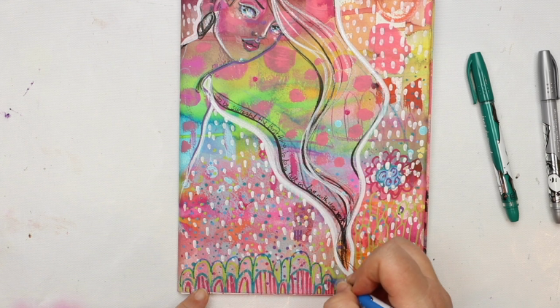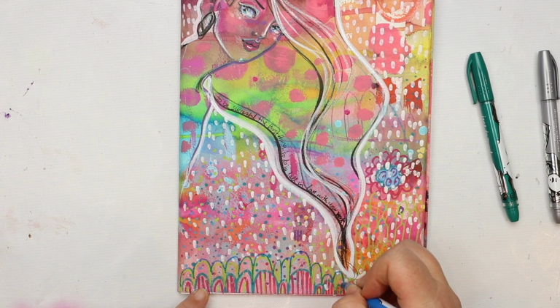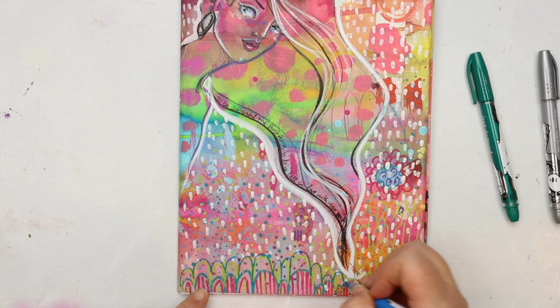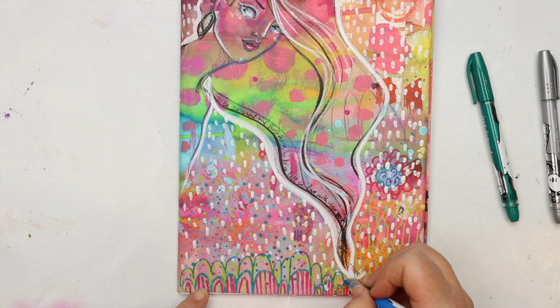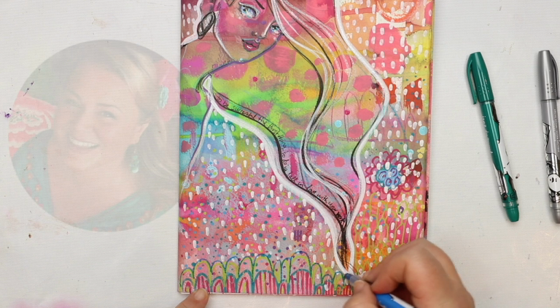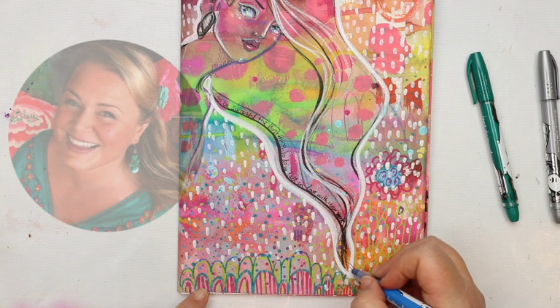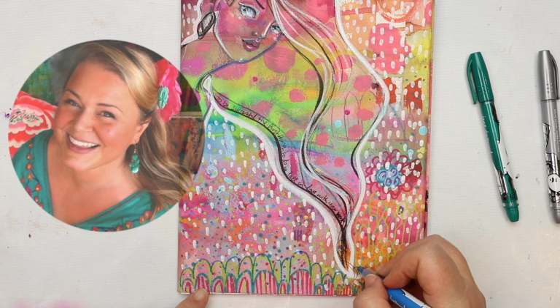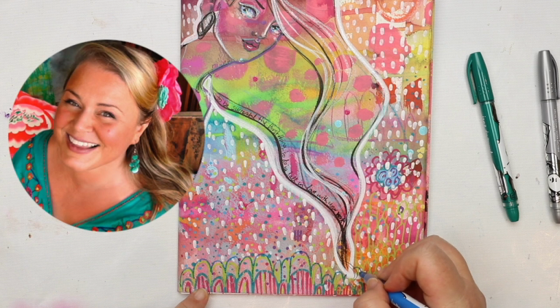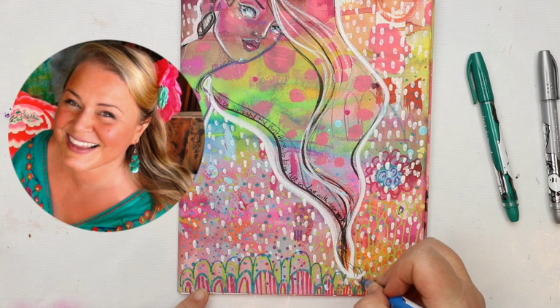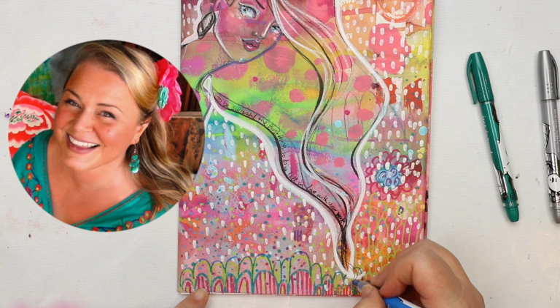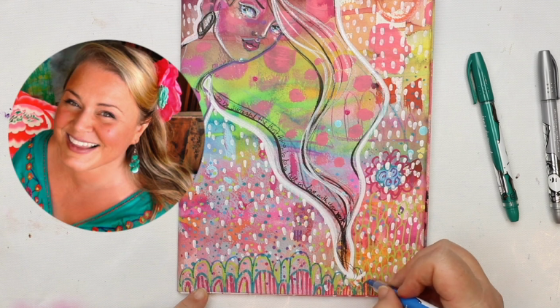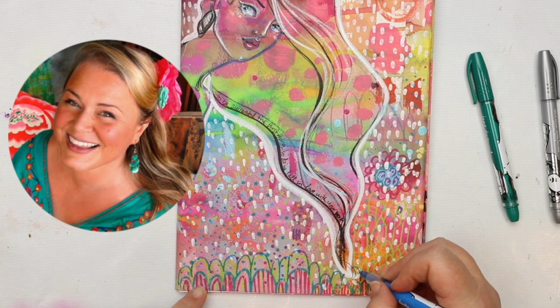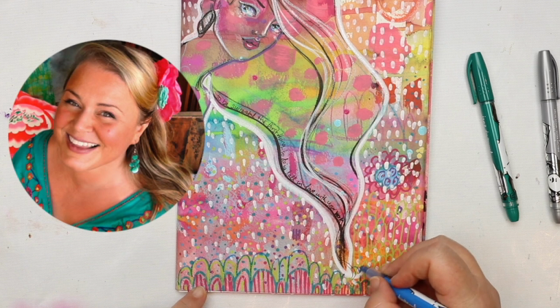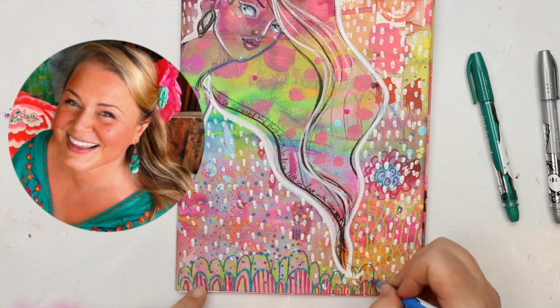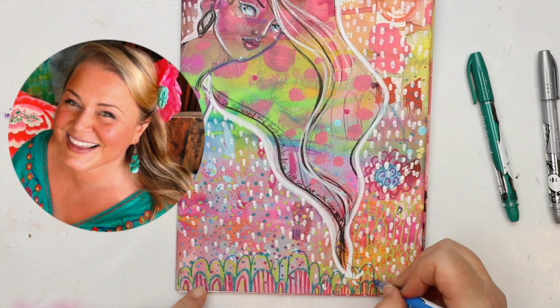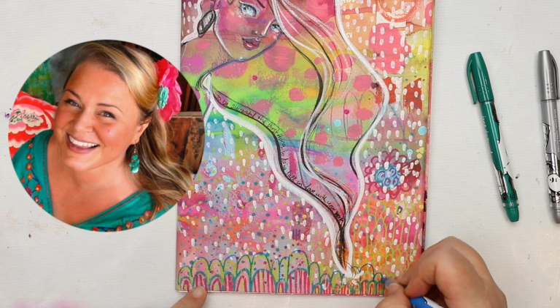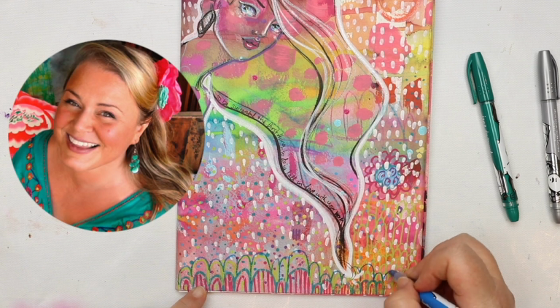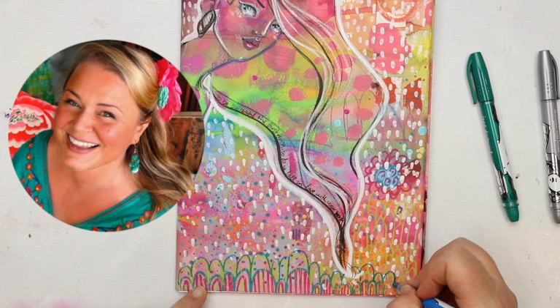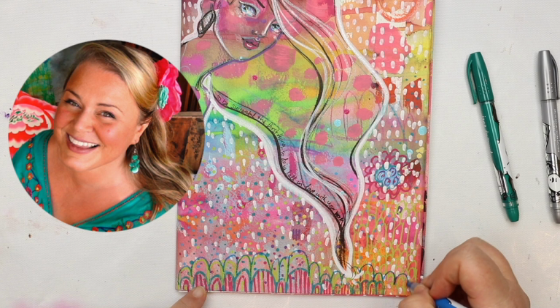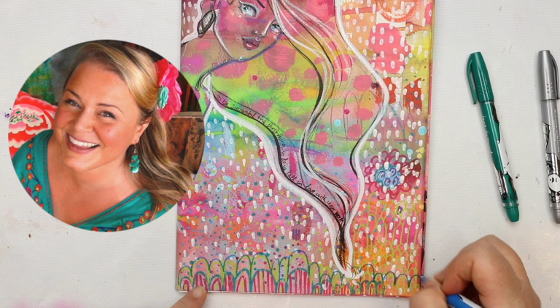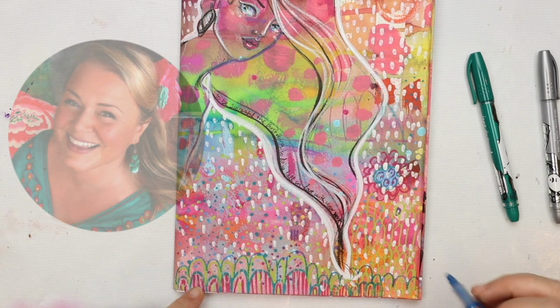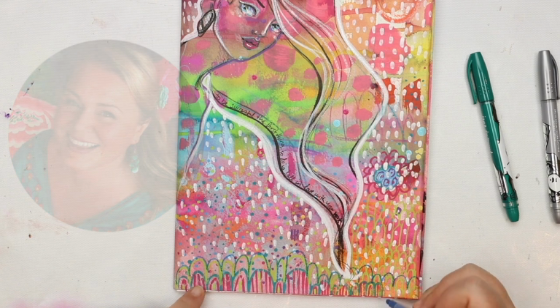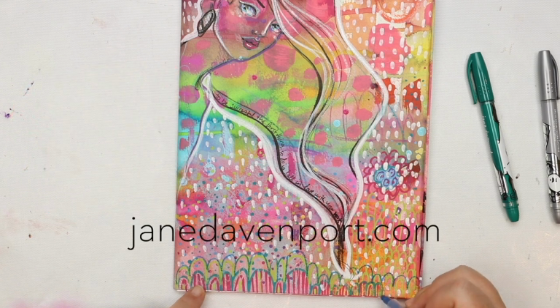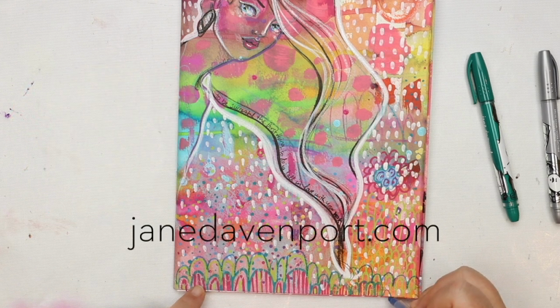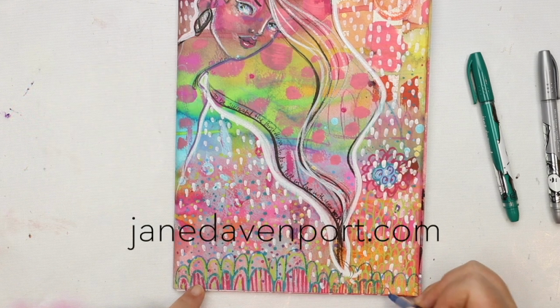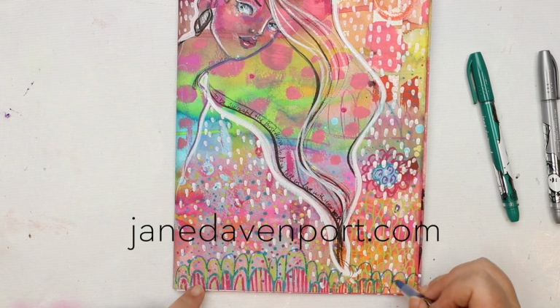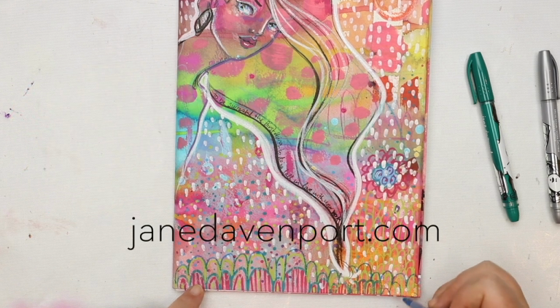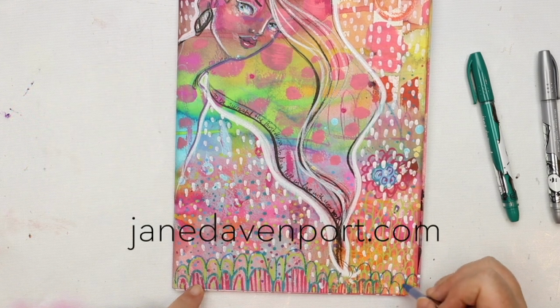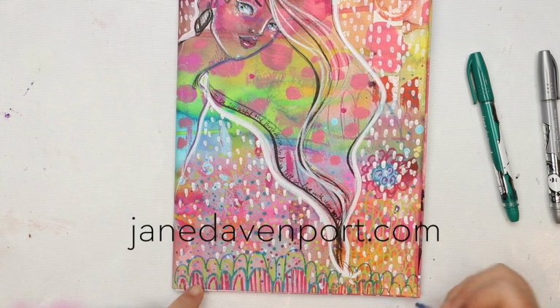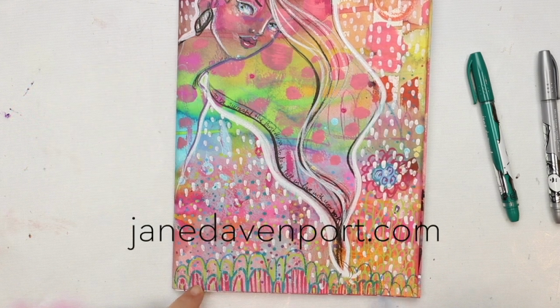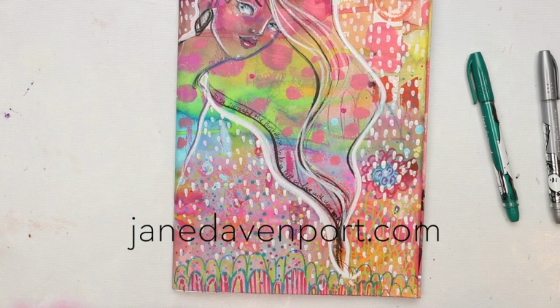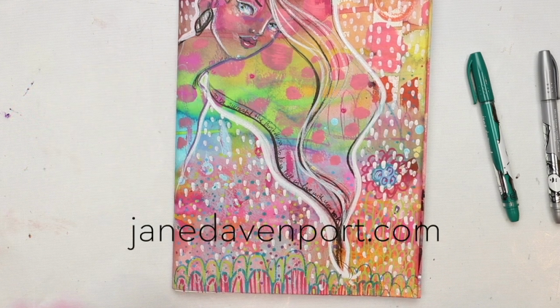The glitzy markers are part of my art essentials collection. You can find them in awesome art stores all around the world and see more at janedavenport.com.